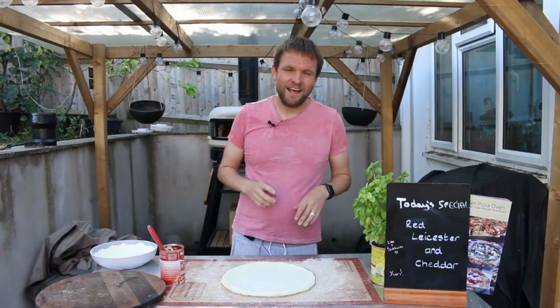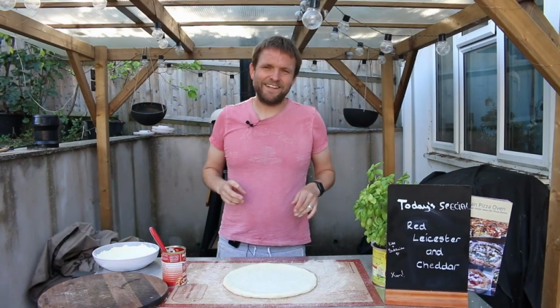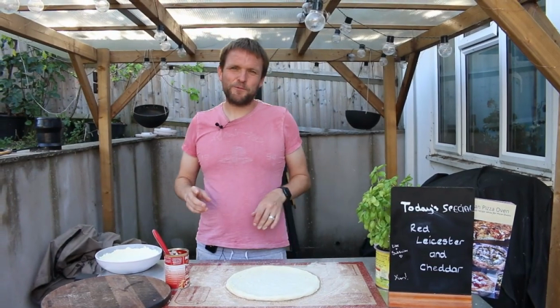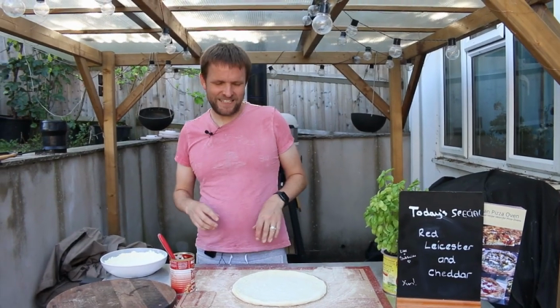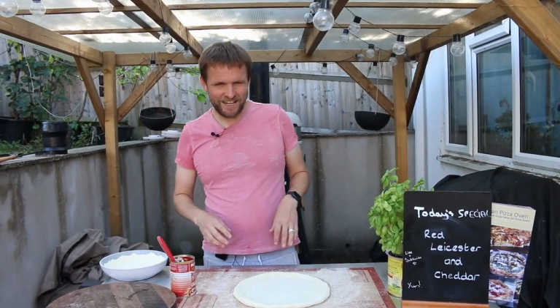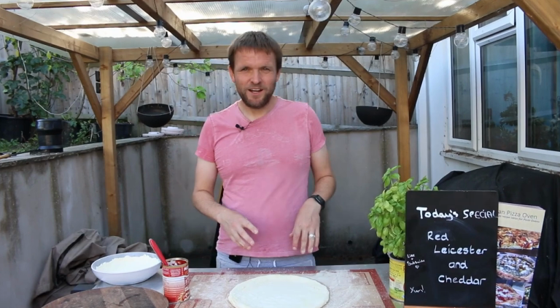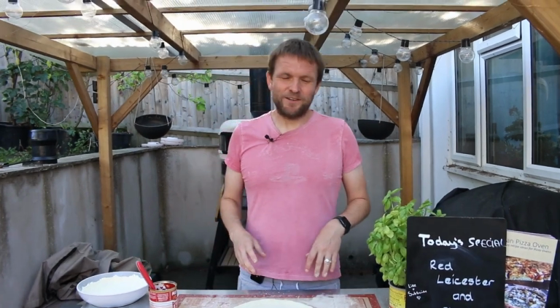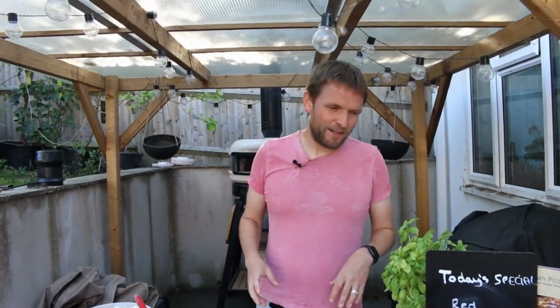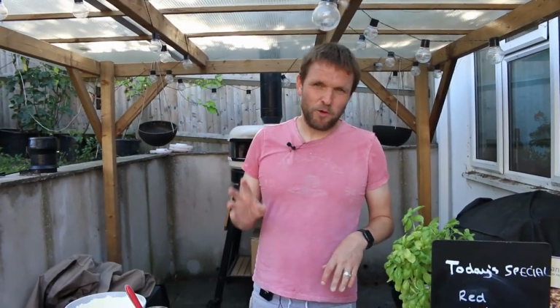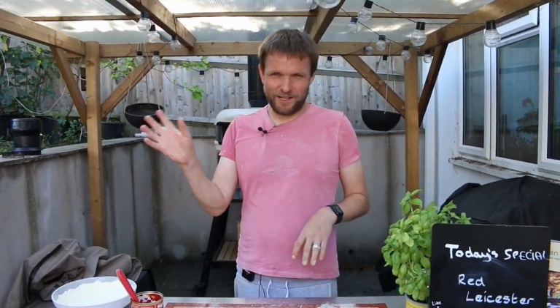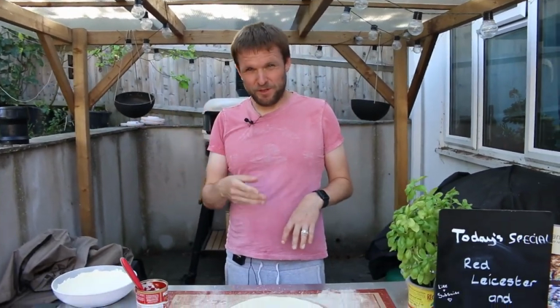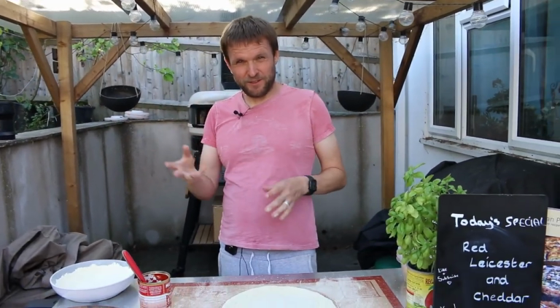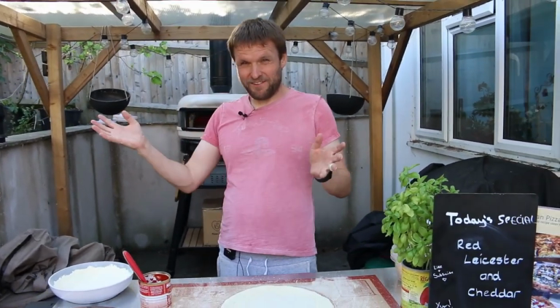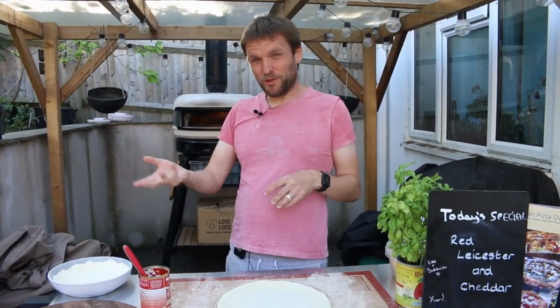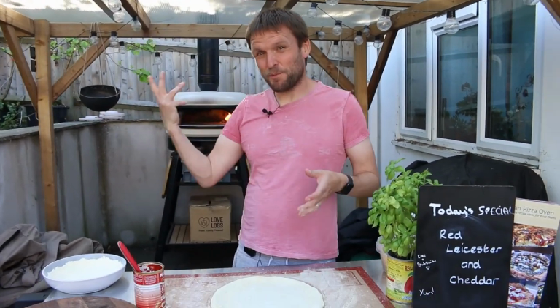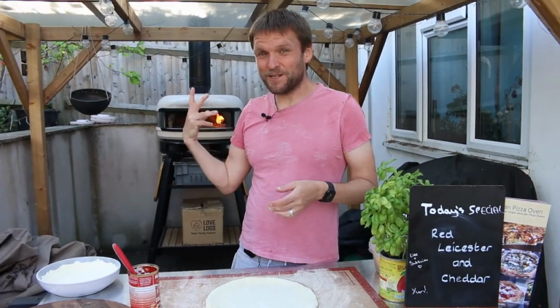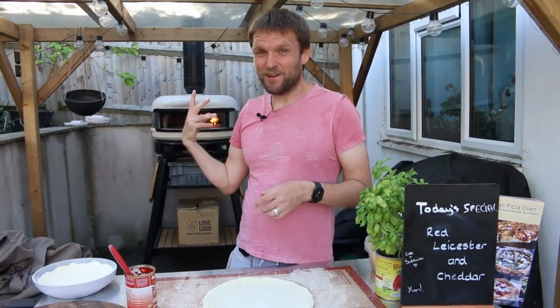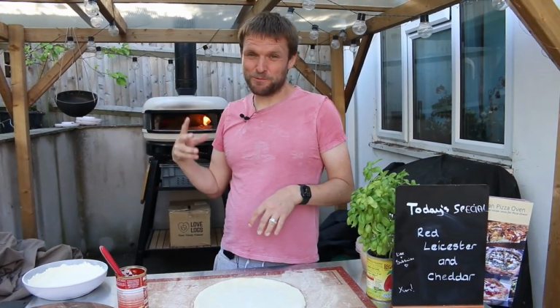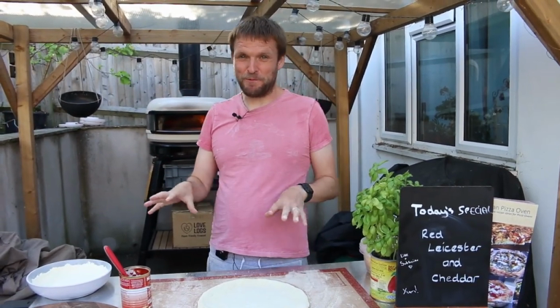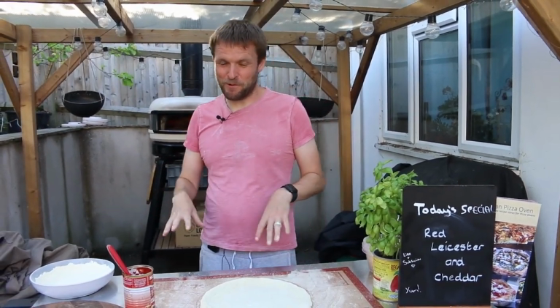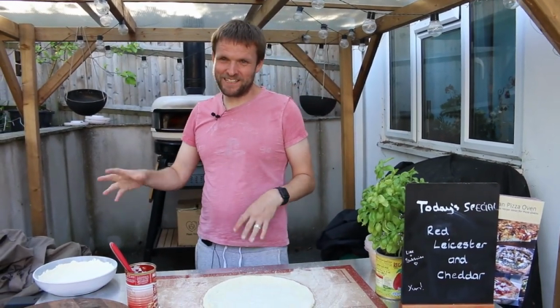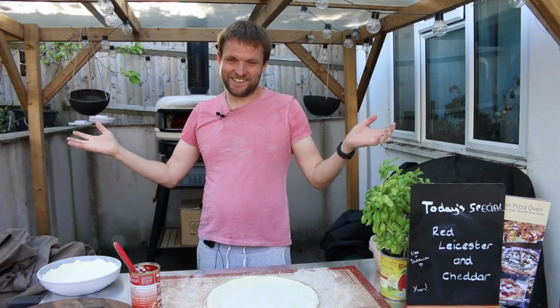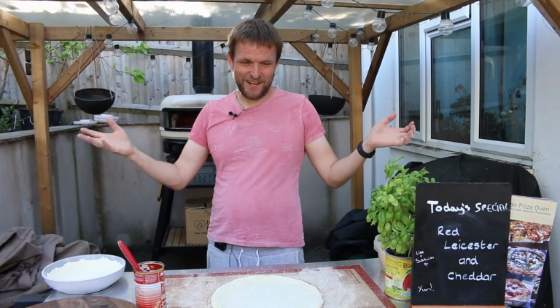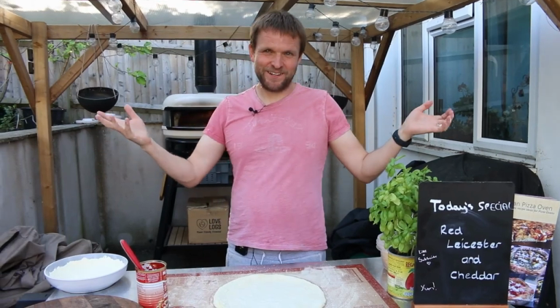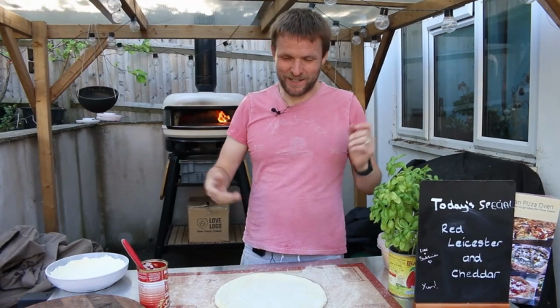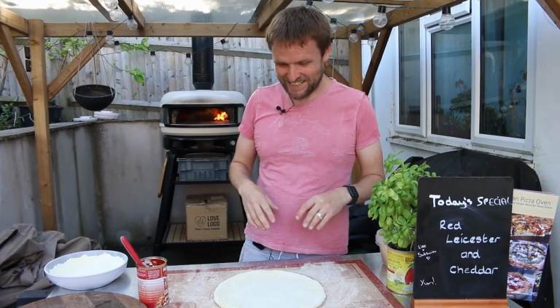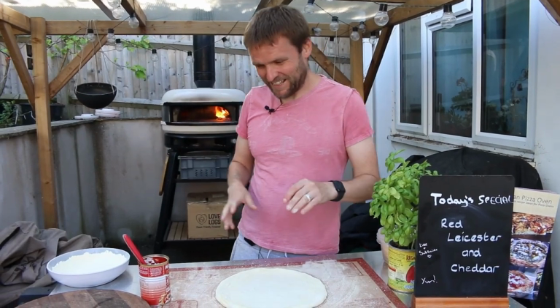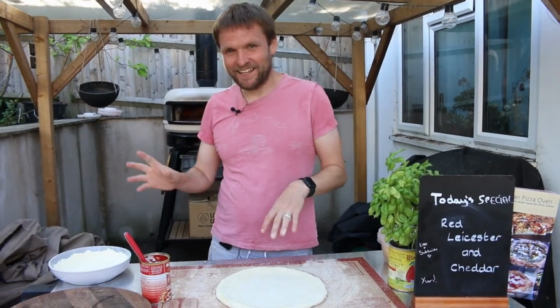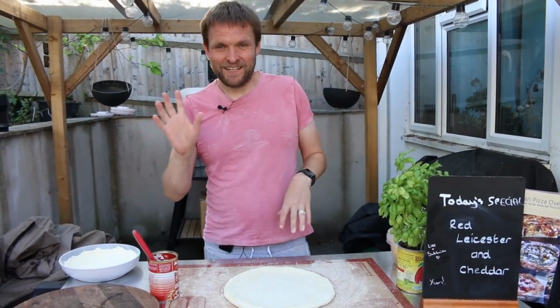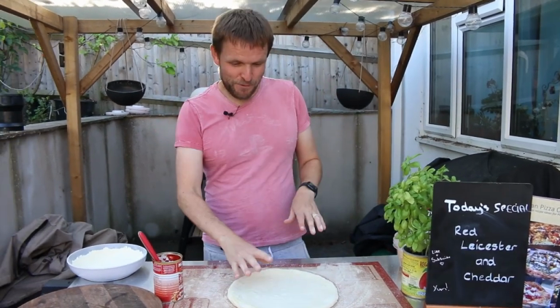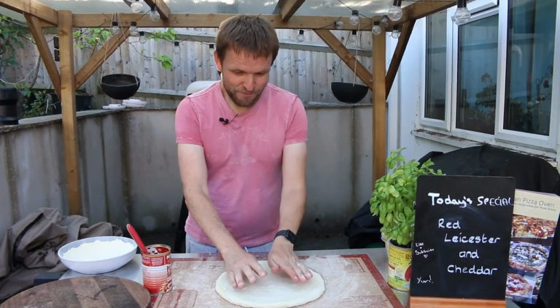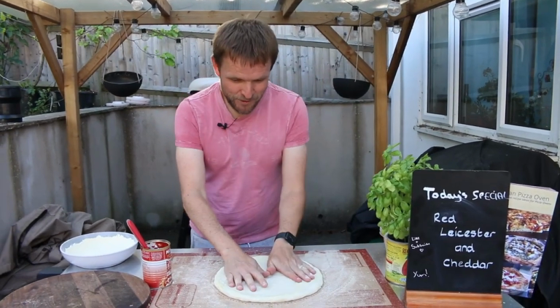Hi there, welcome back to the channel. We're back from holiday now — you'd never know because we posted the videos while we were away, so how organised is that?